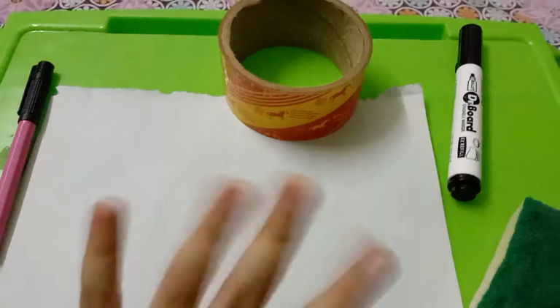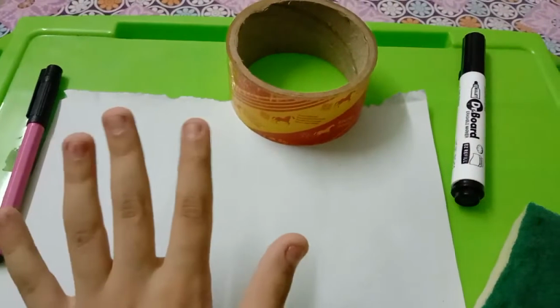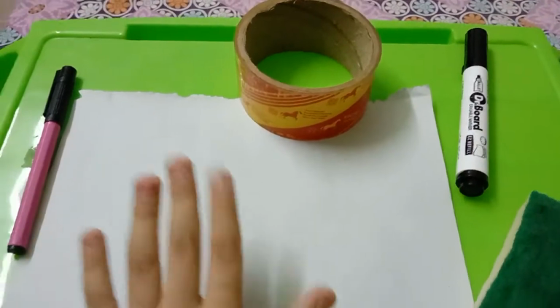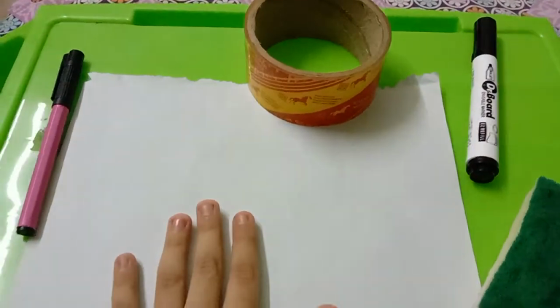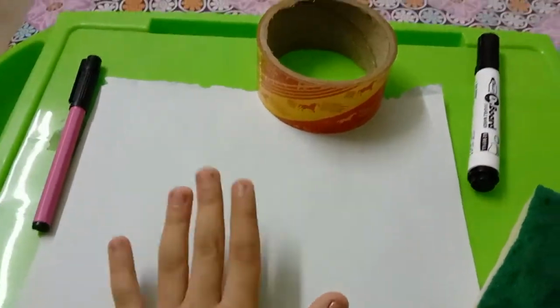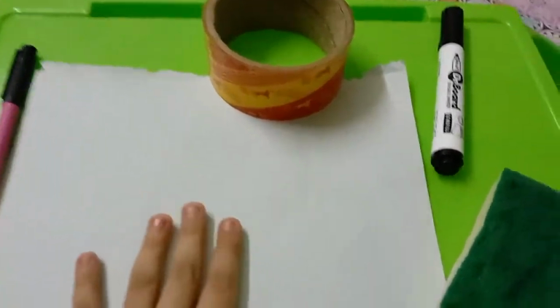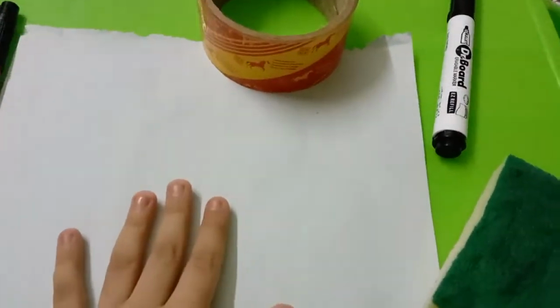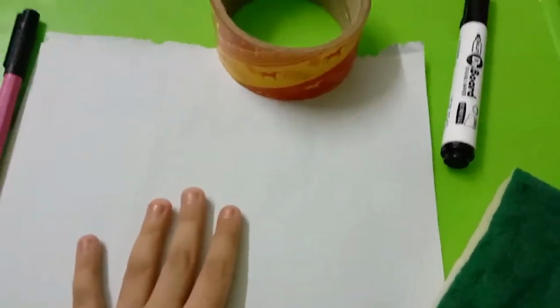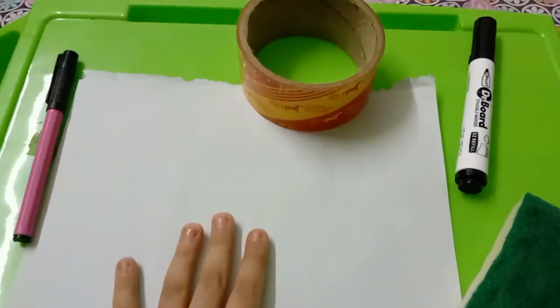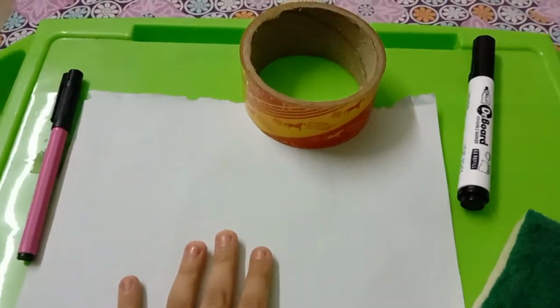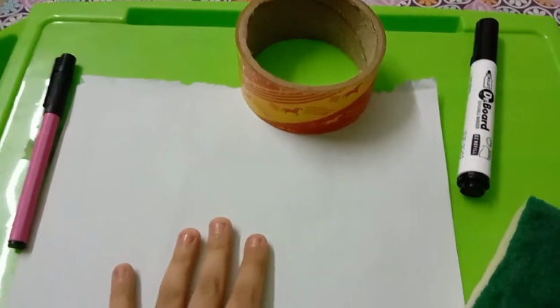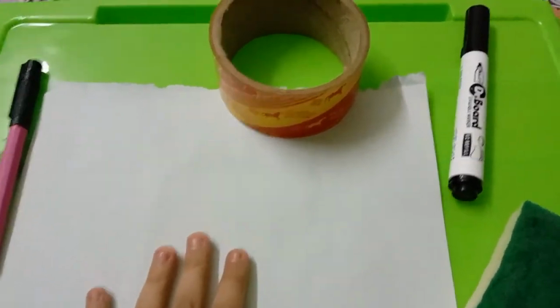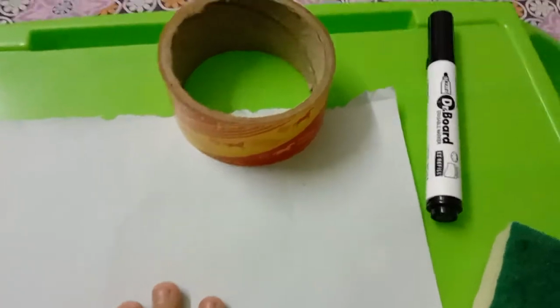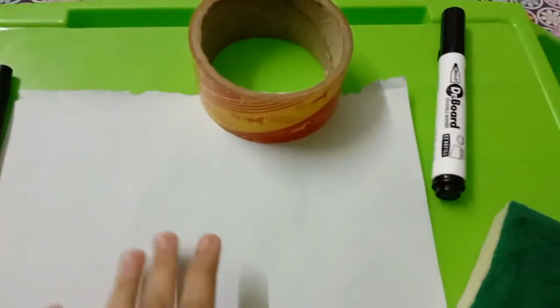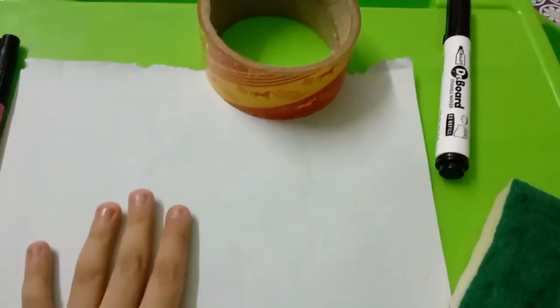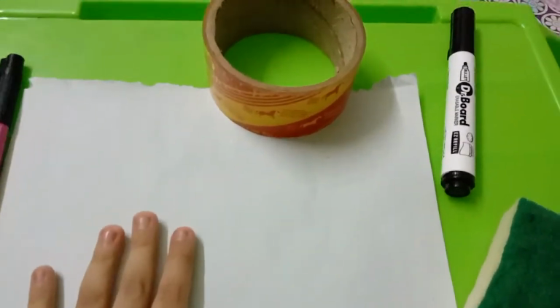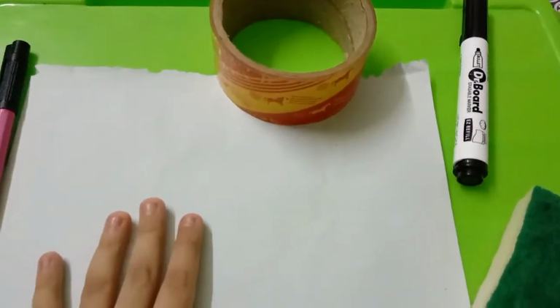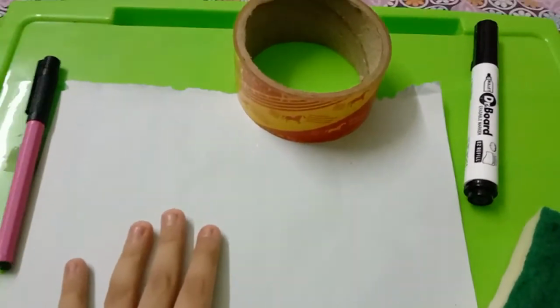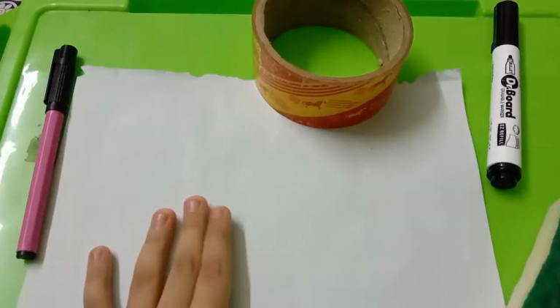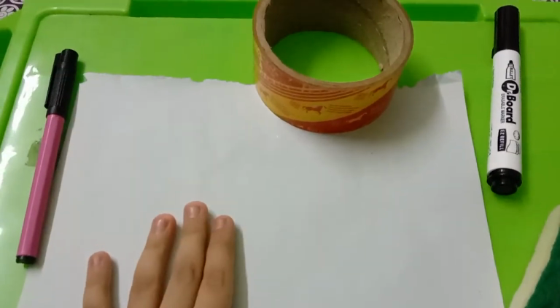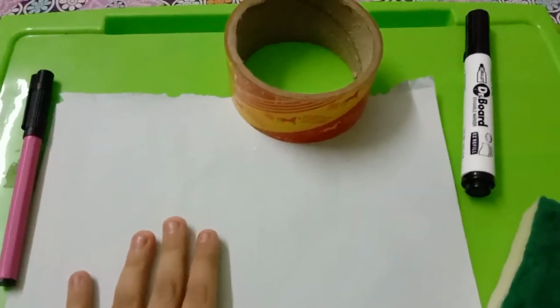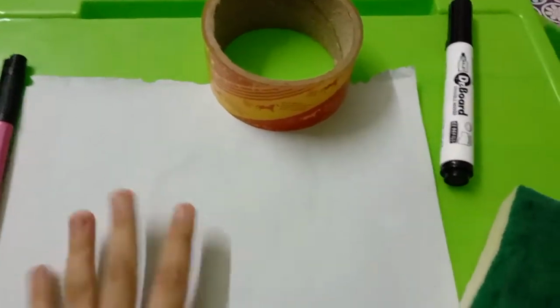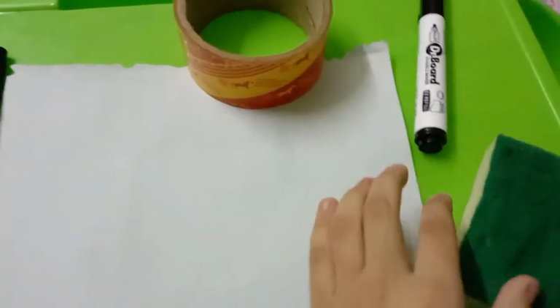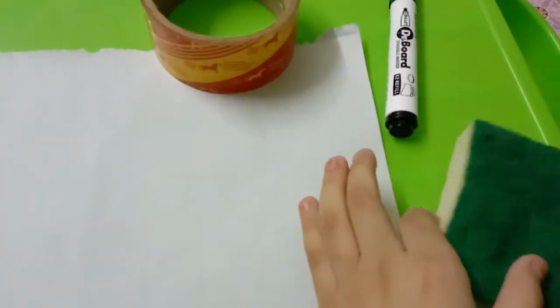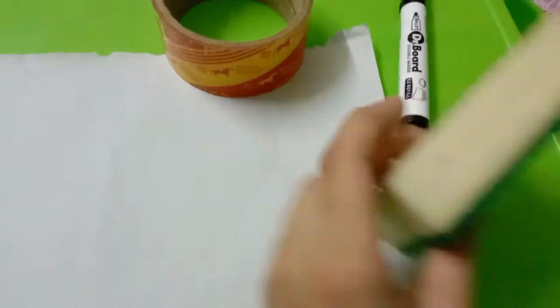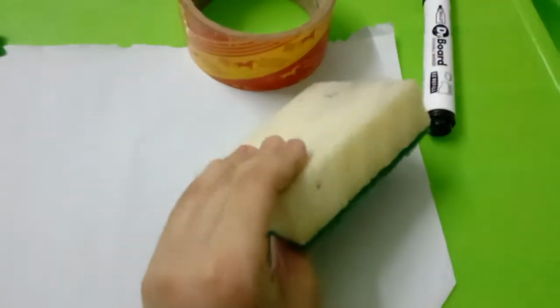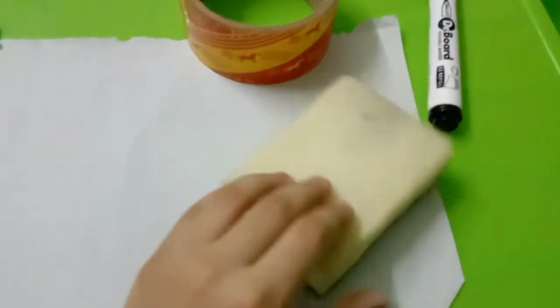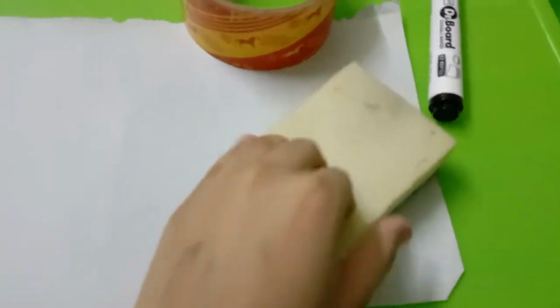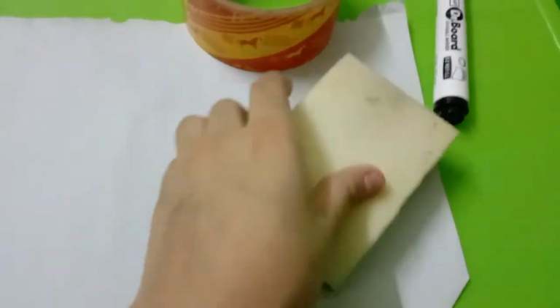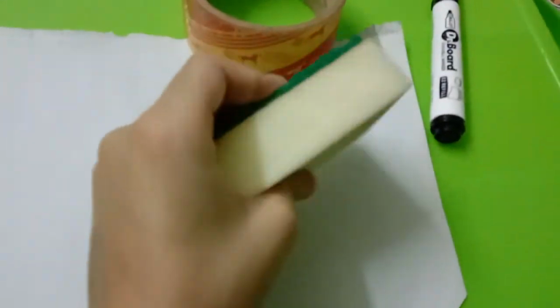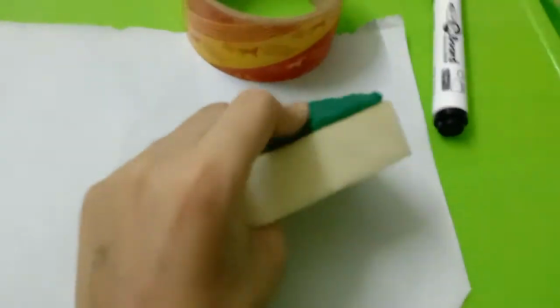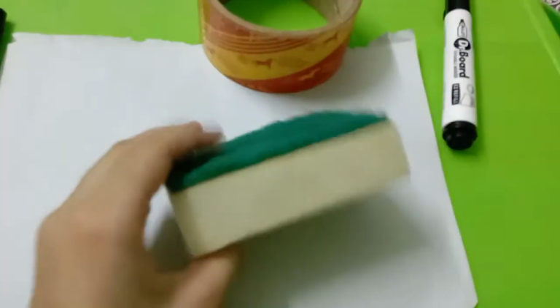Hey friends, welcome to my channel Creativity with Saunas. Today we are going to make a cute whiteboard. You will need scotch tape, so make sure to have that ready.